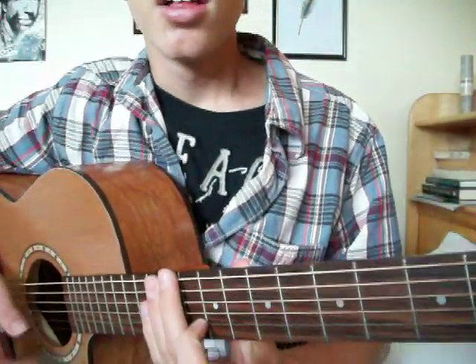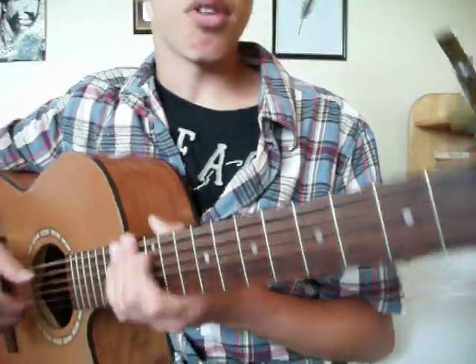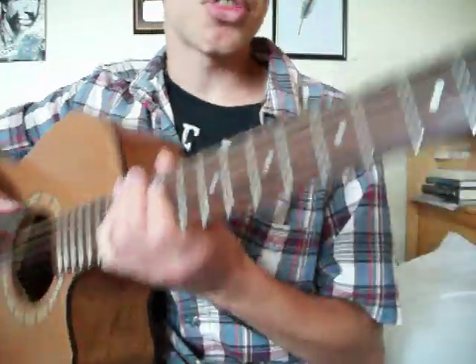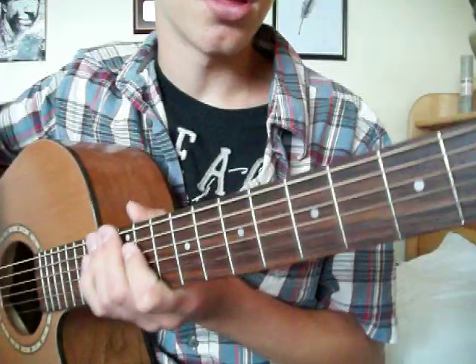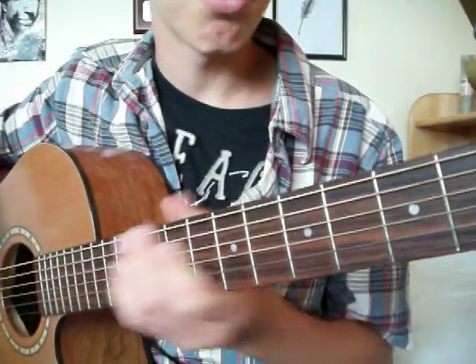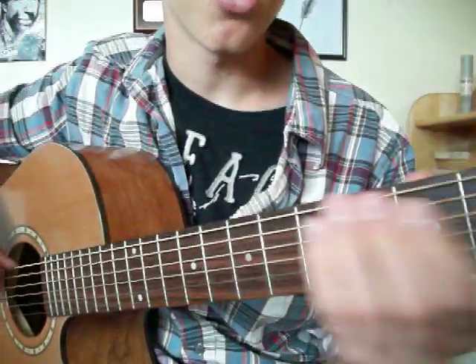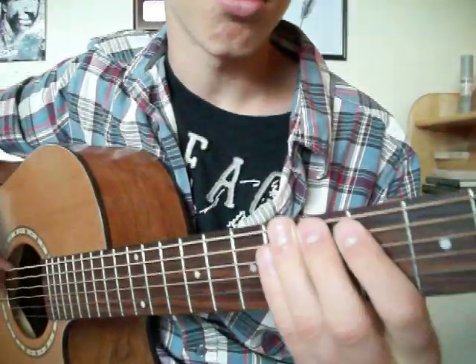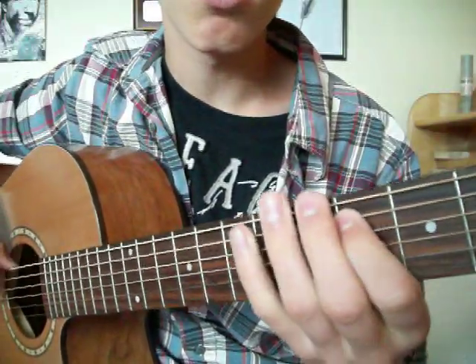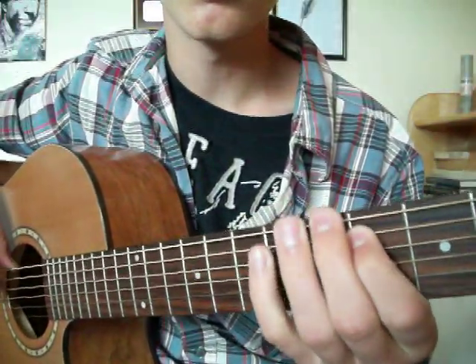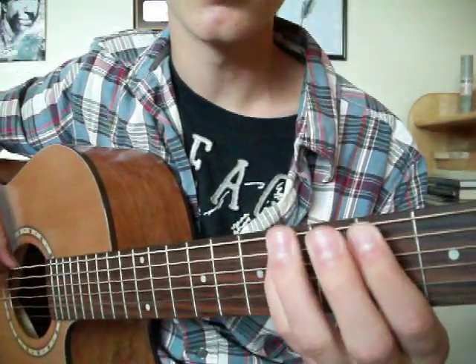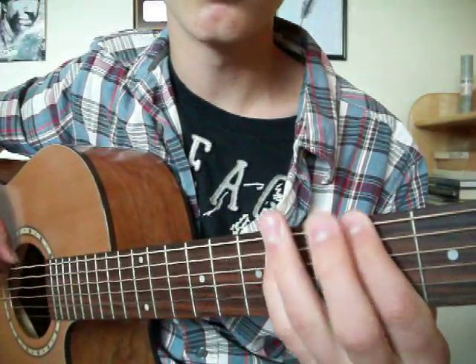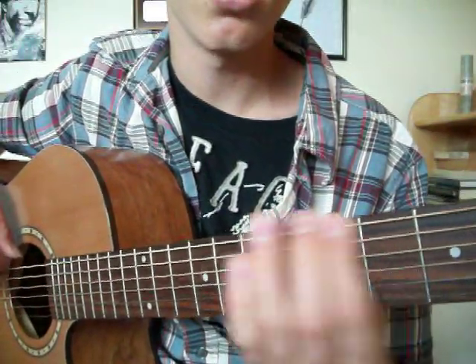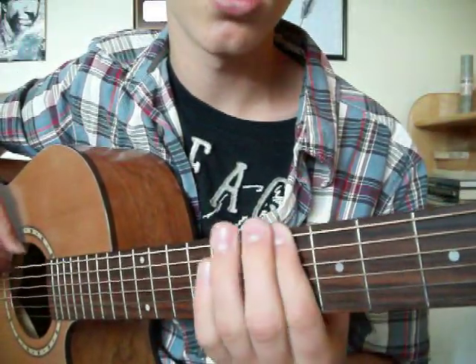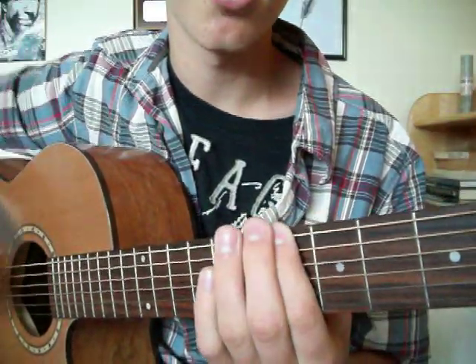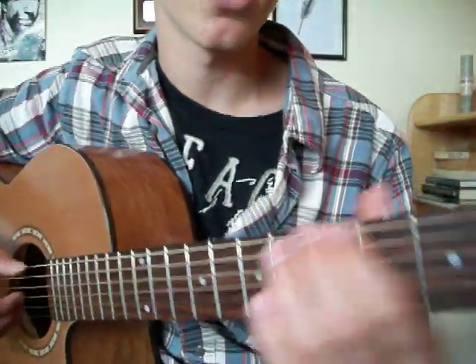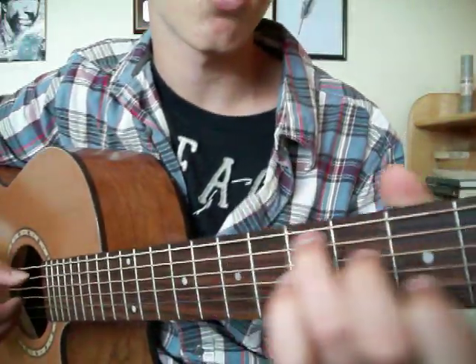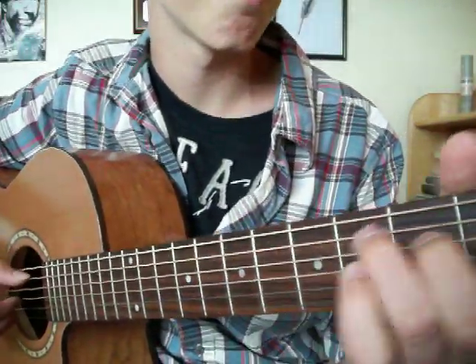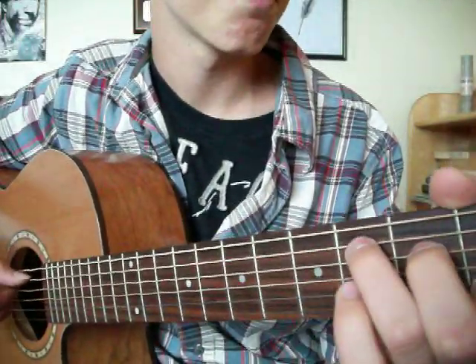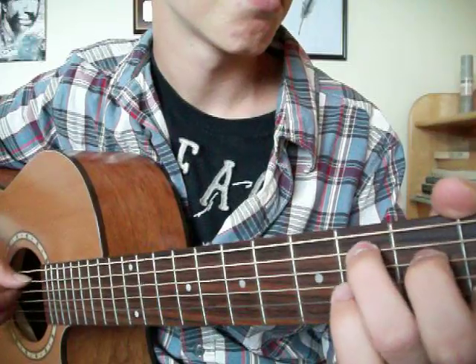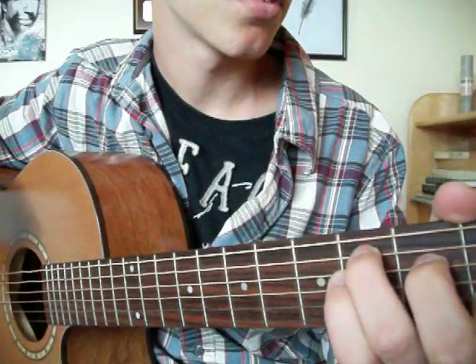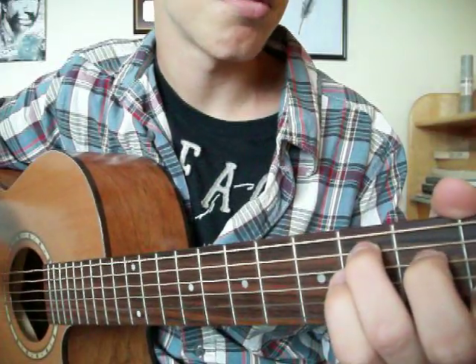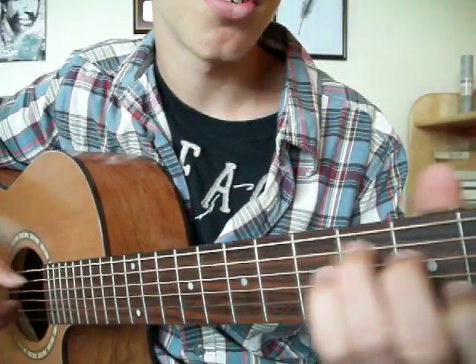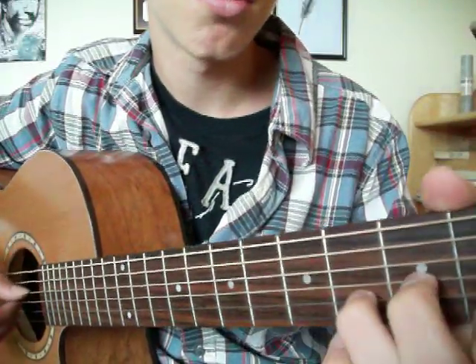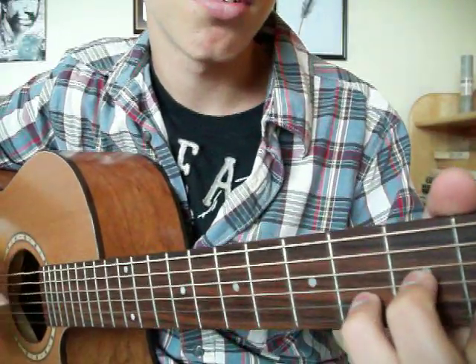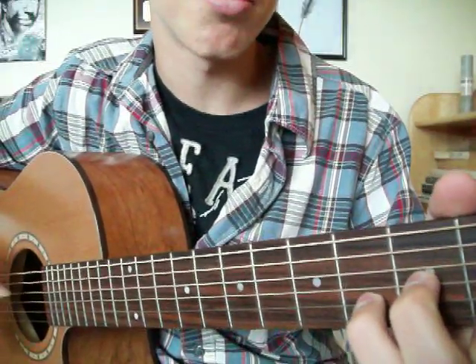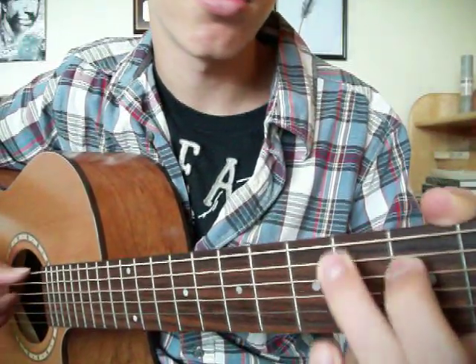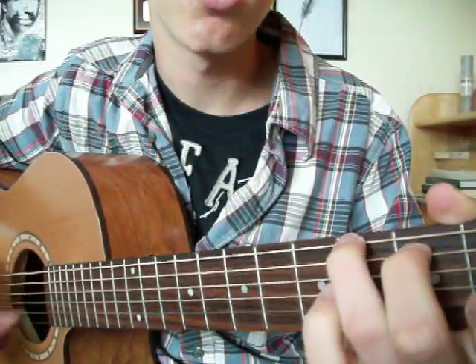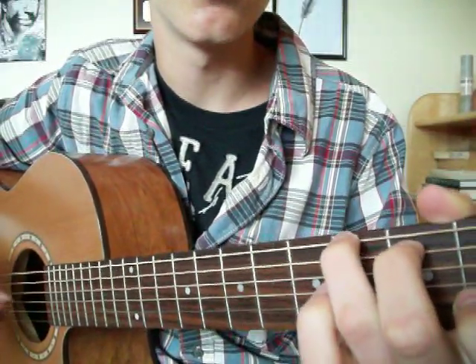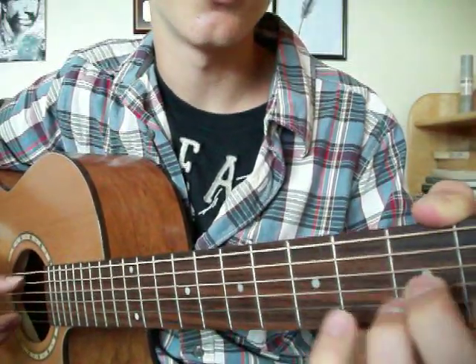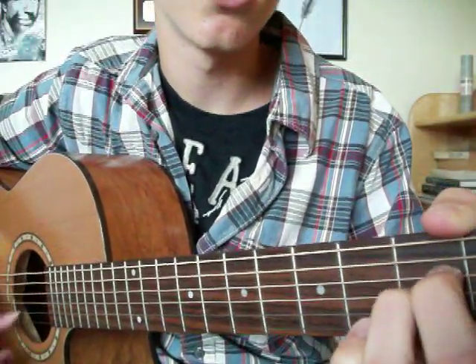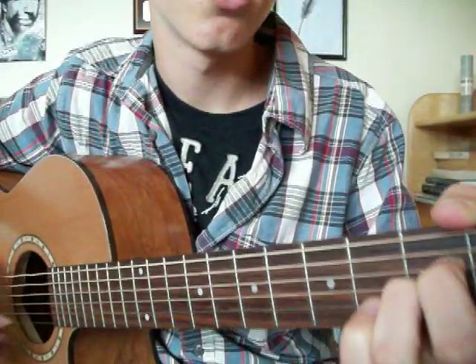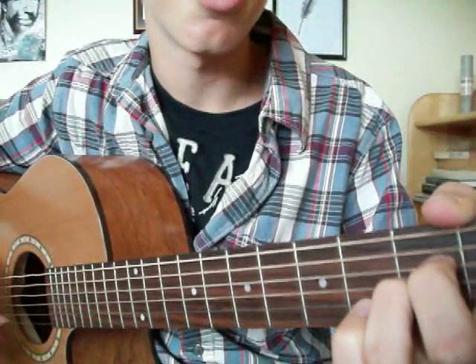I'll start with the chord progression that goes C, D, G, A. And I think it's C major, D minor, G major, A minor.